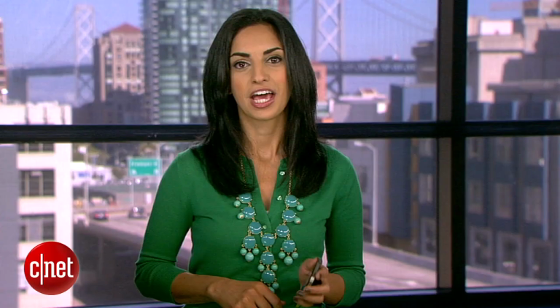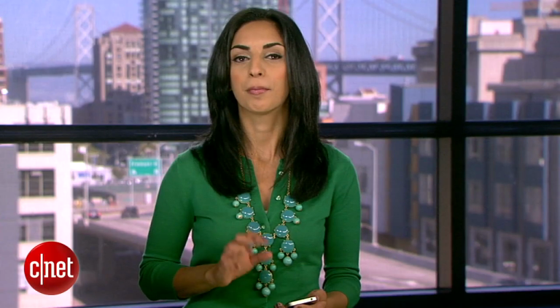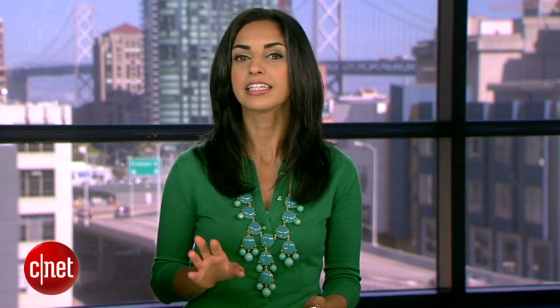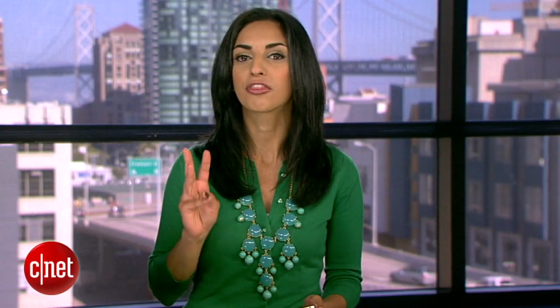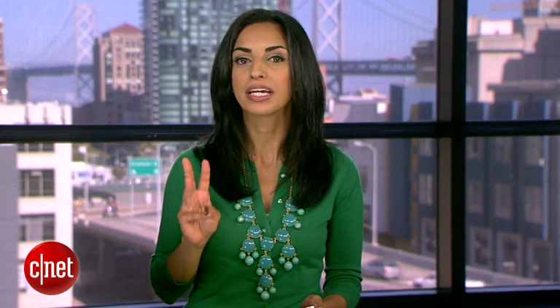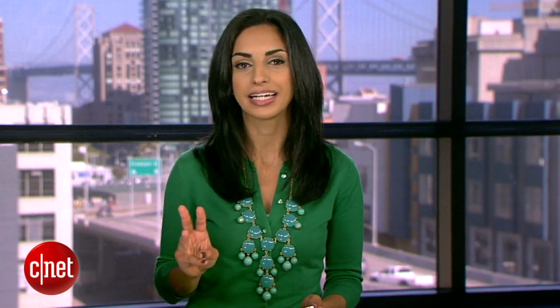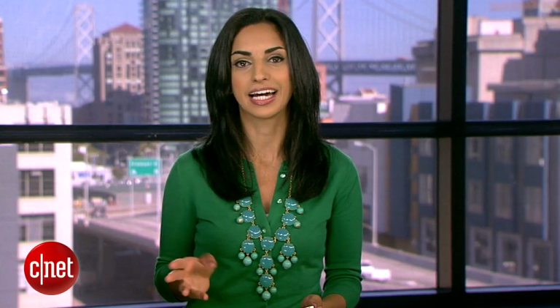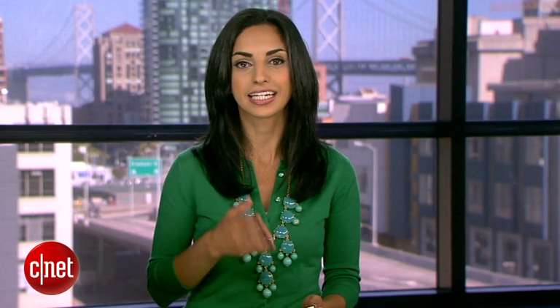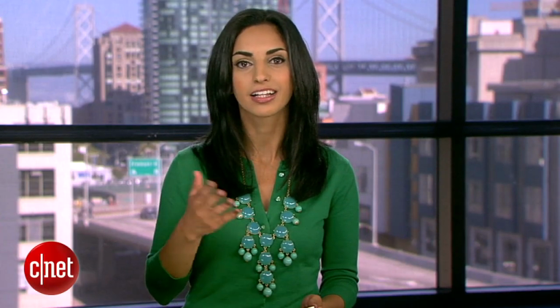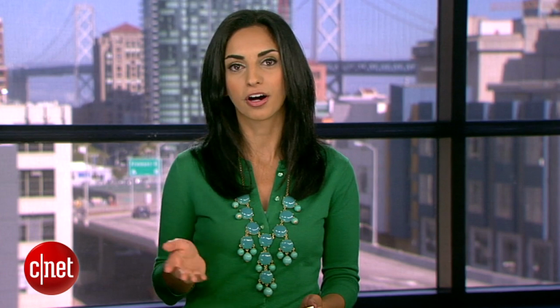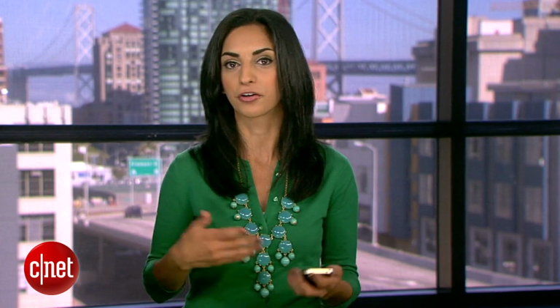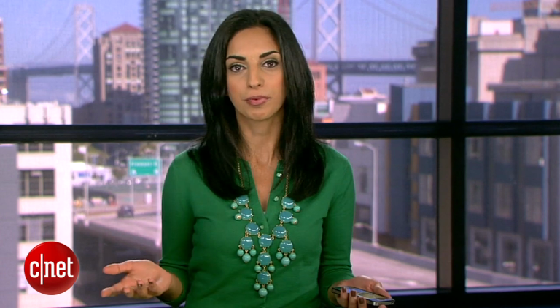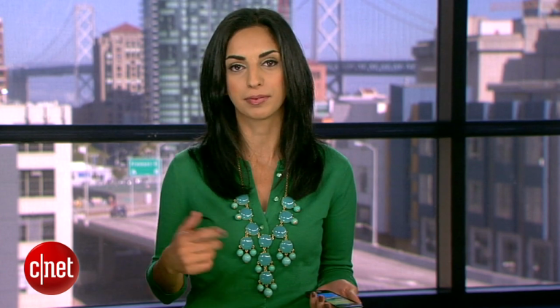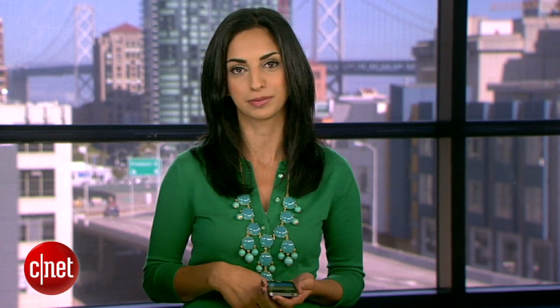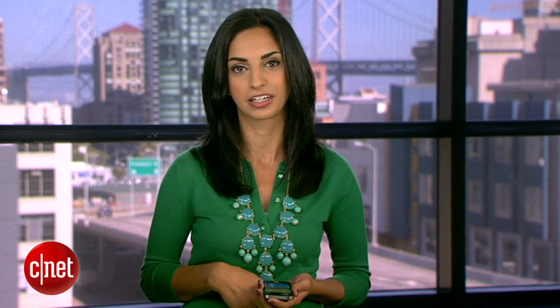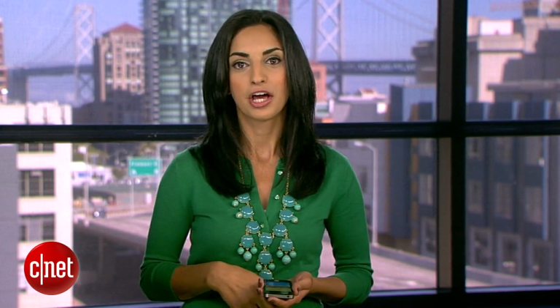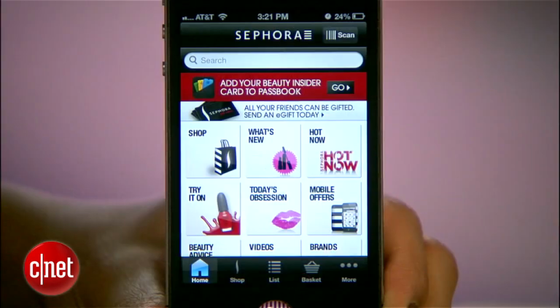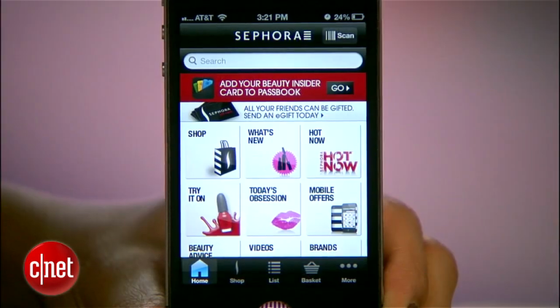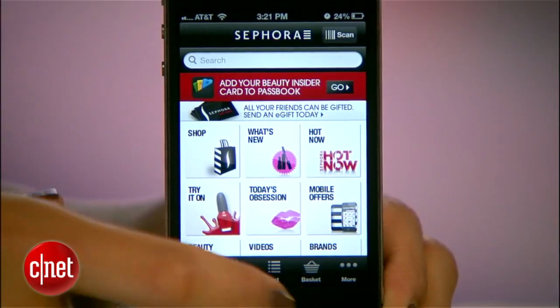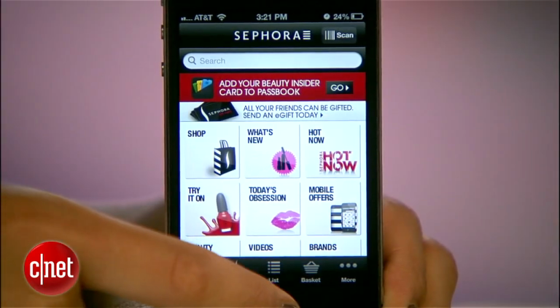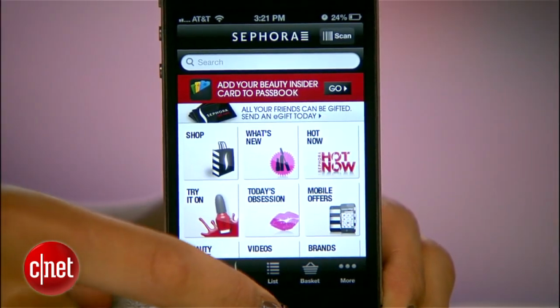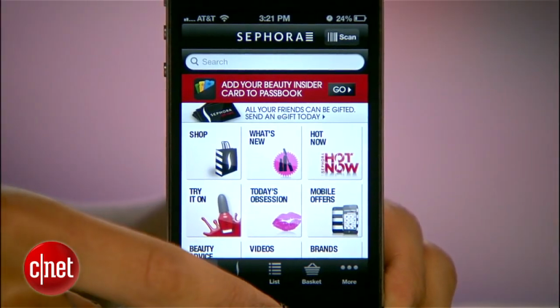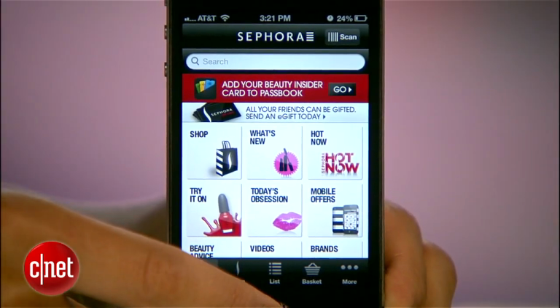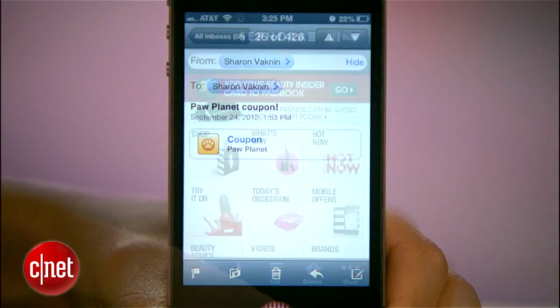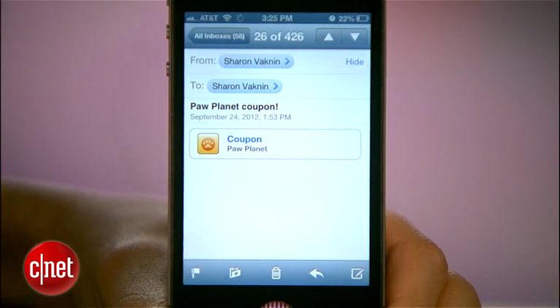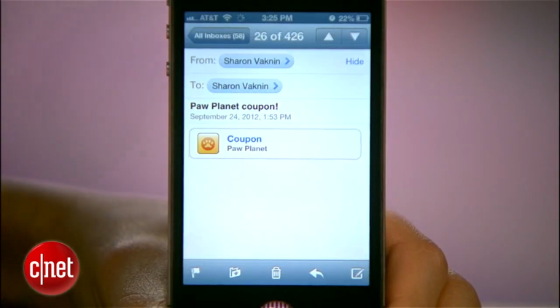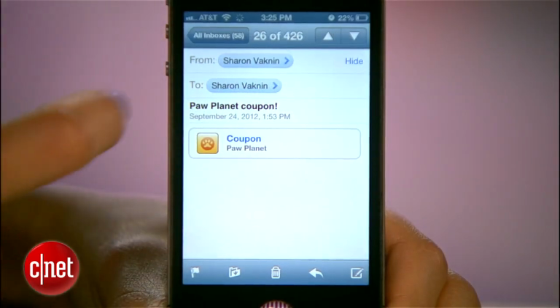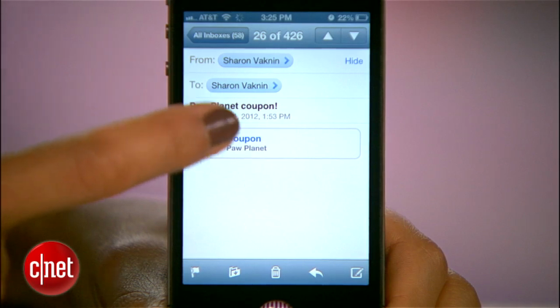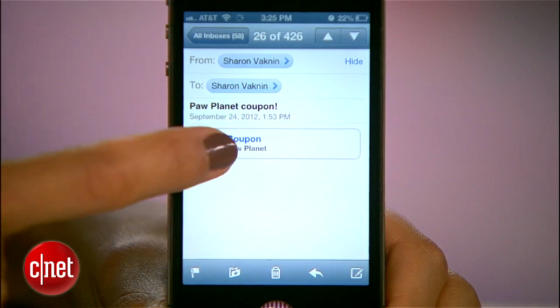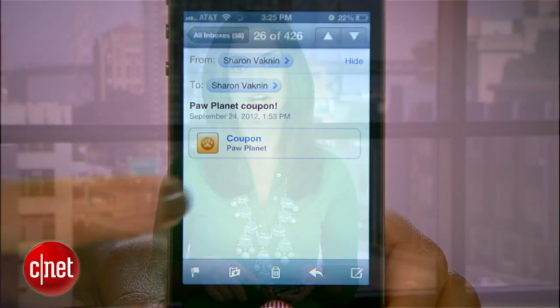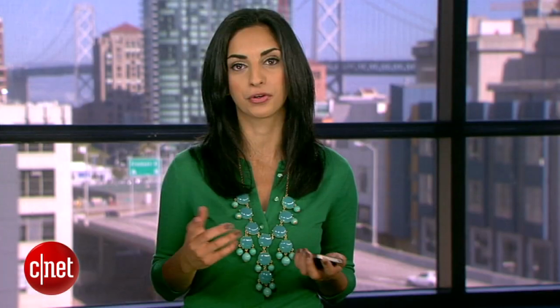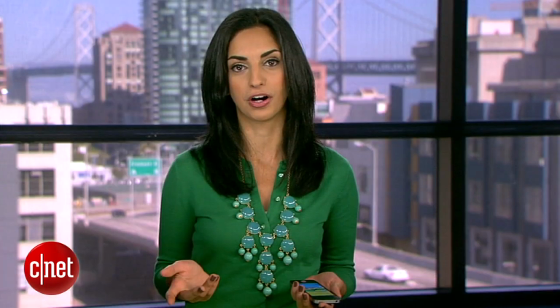There are basically three ways to add a ticket, club card, or coupon to Passbook: through a vendor's Passbook Ready app, from an email attachment, or through a URL.